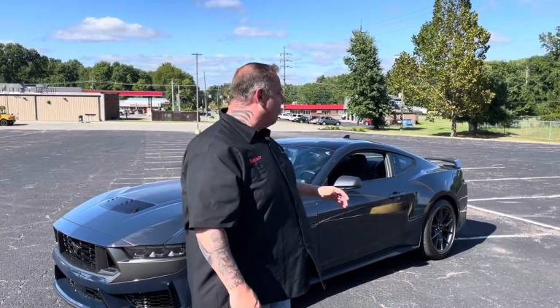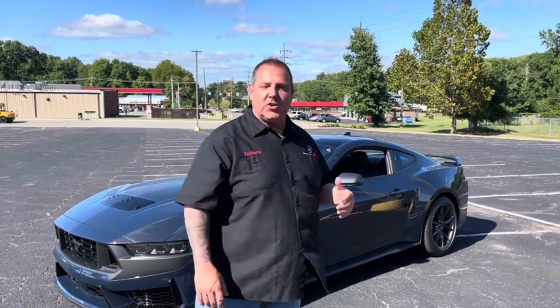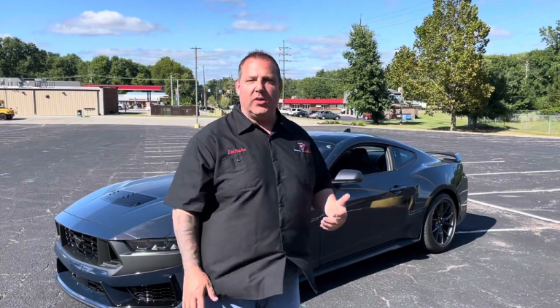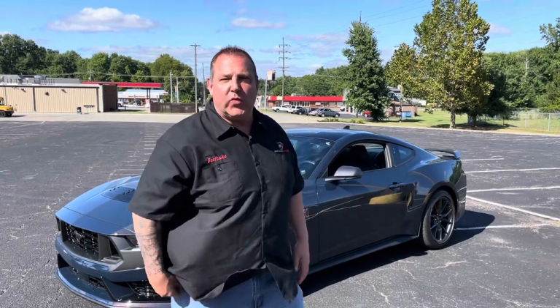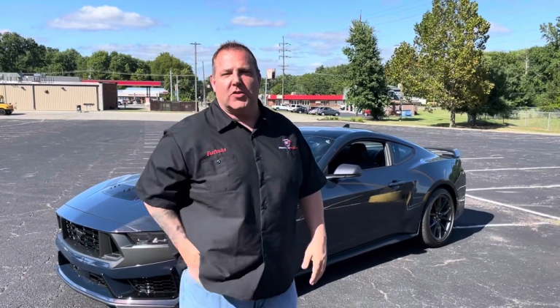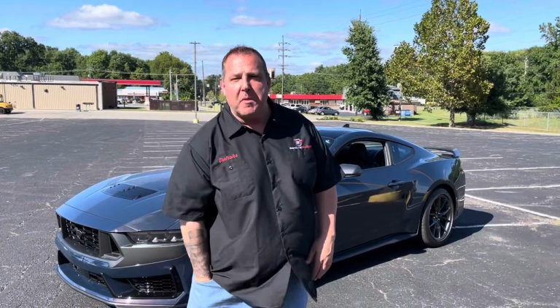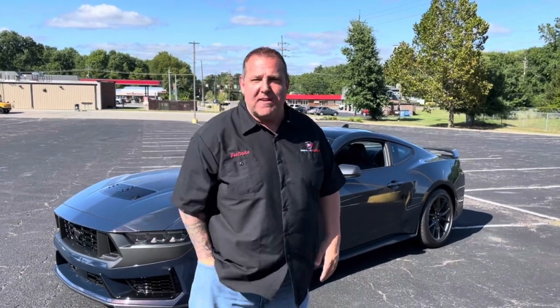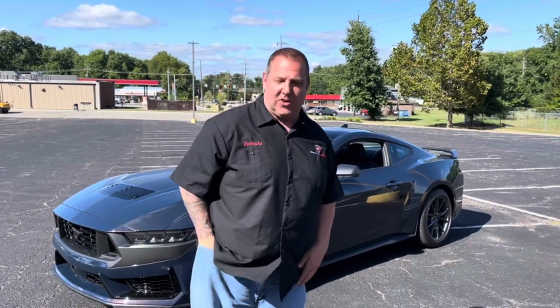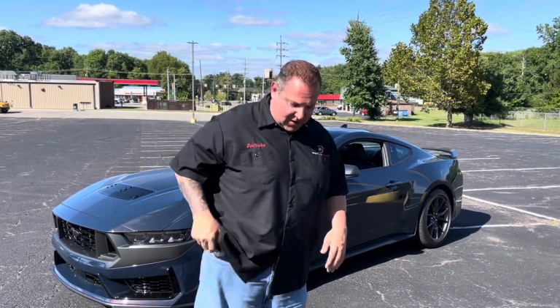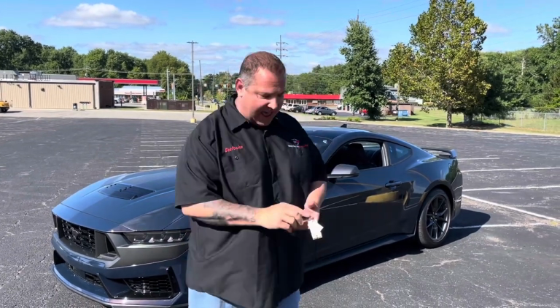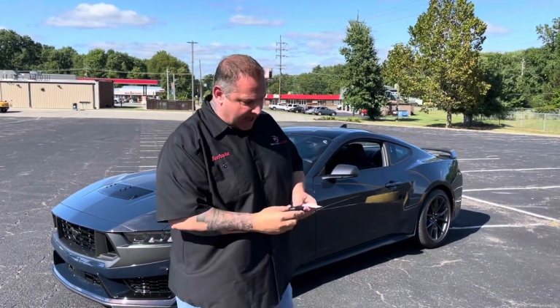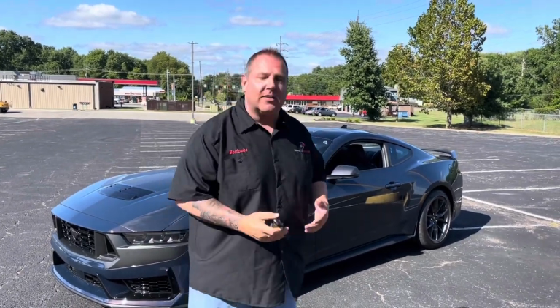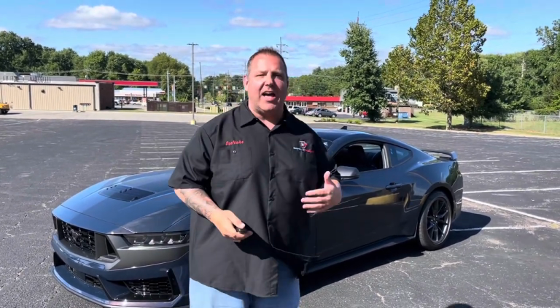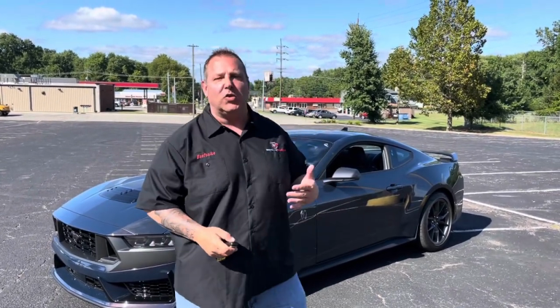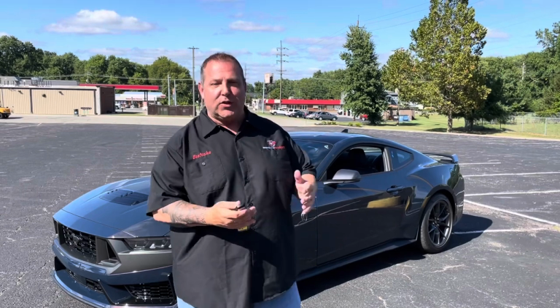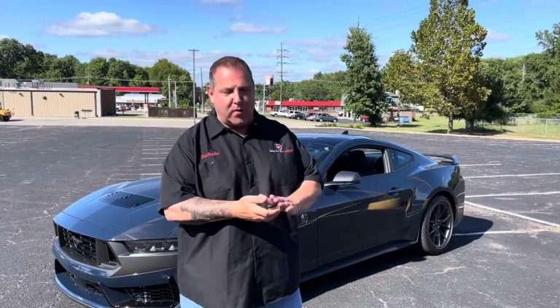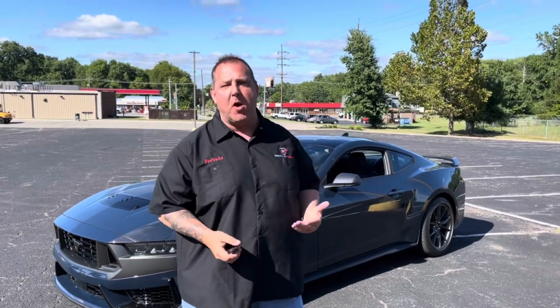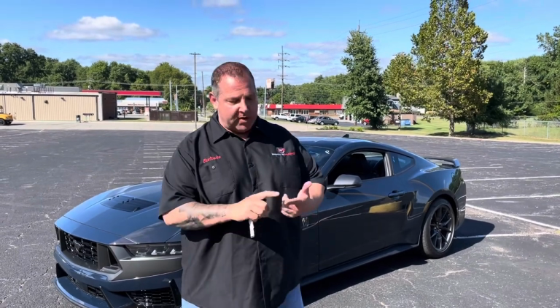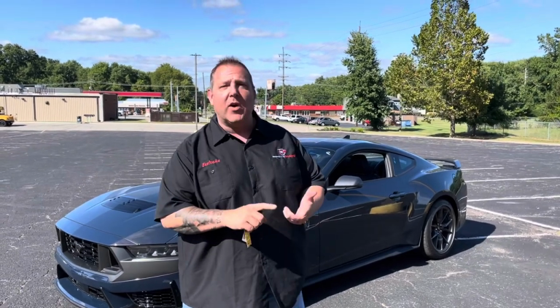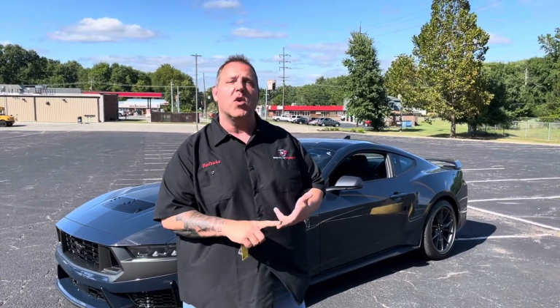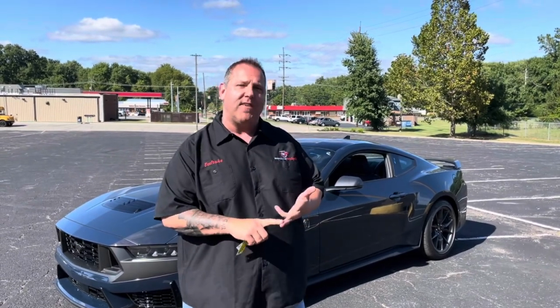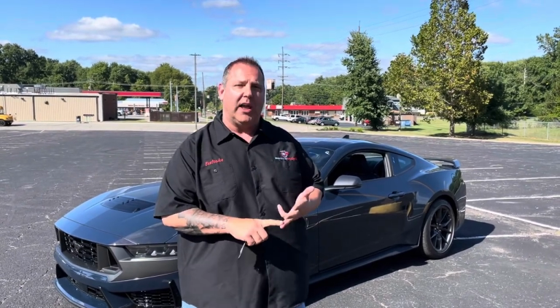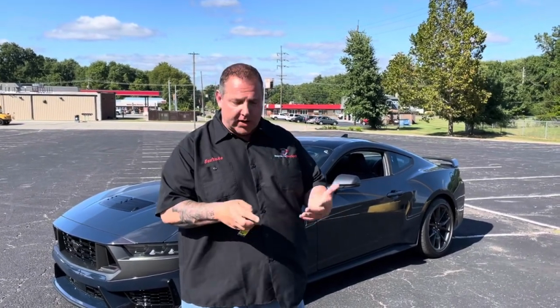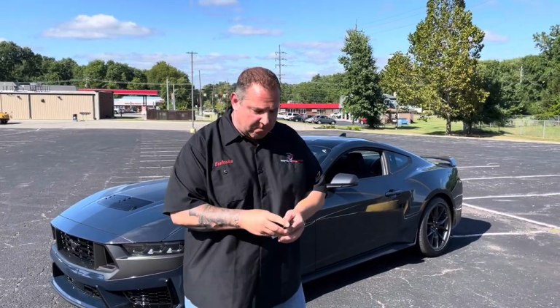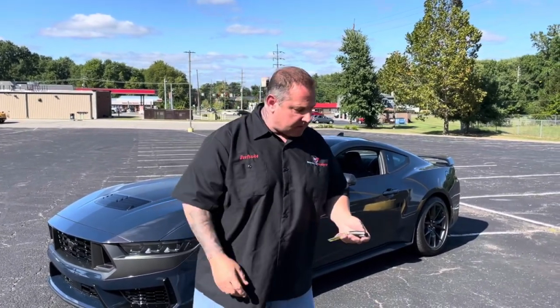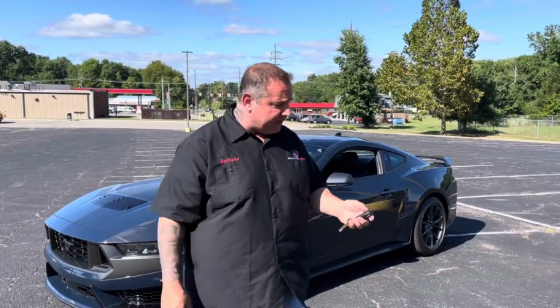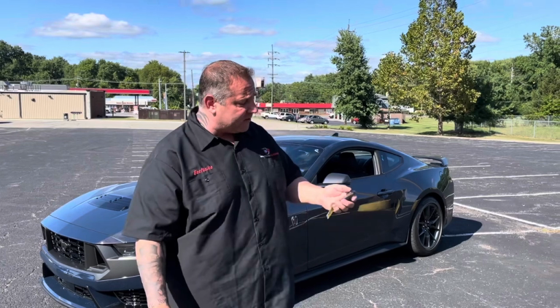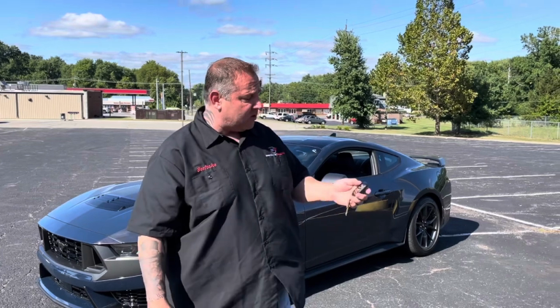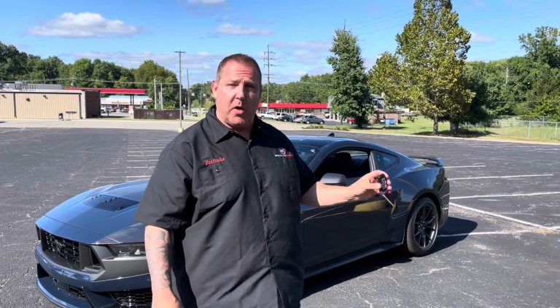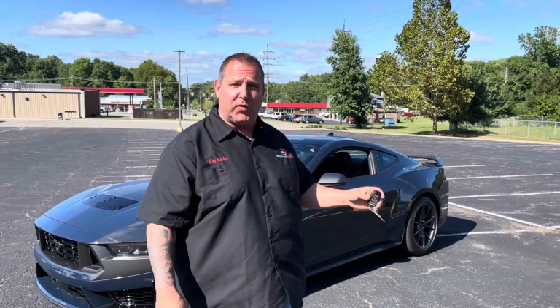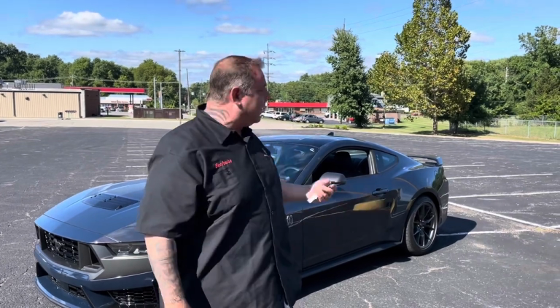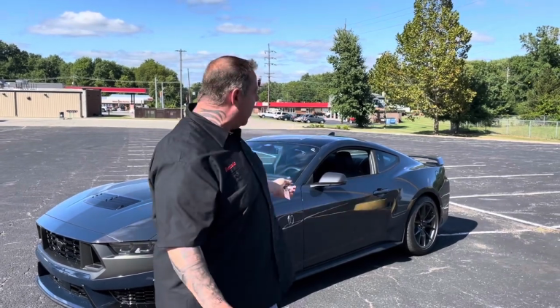We're going to show you a new cool feature called the remote rev feature that these cars have. Basically, it allows you to rev the car from your remote — three grand, four grand, and five grand. Pretty cool. You just have to do the remote start feature and get it running.